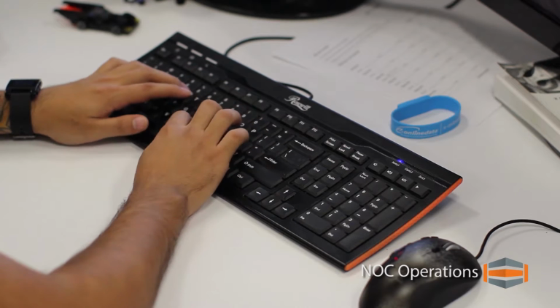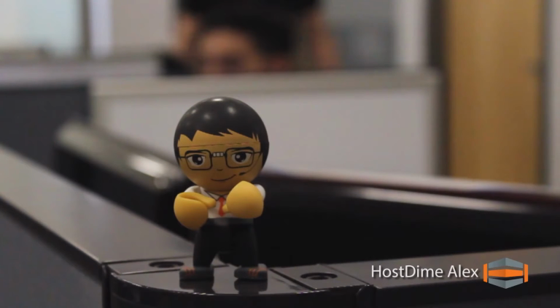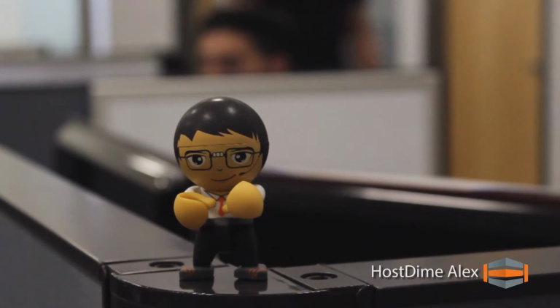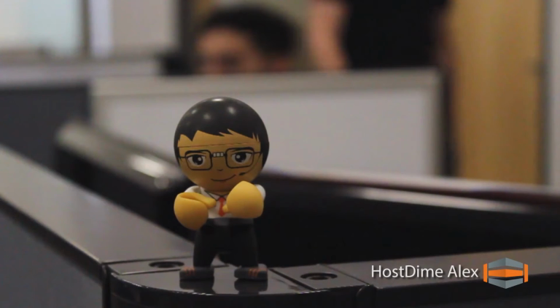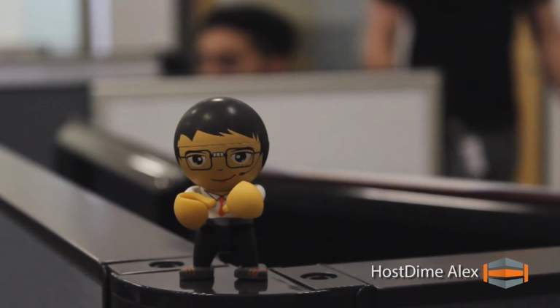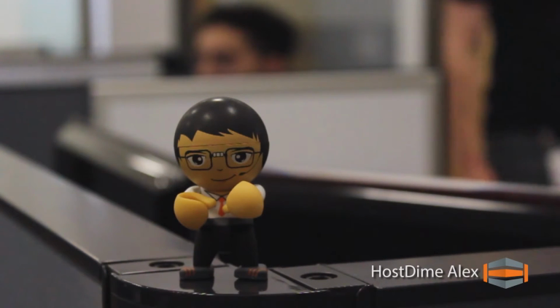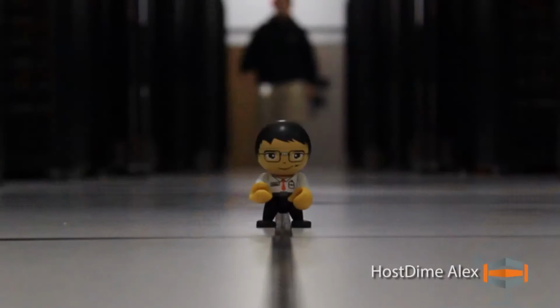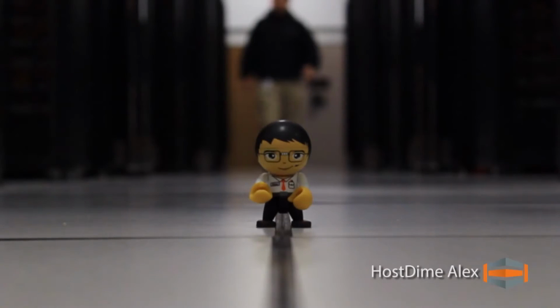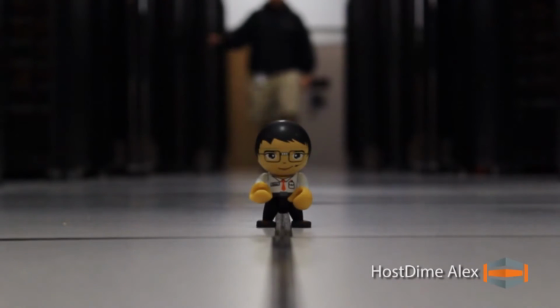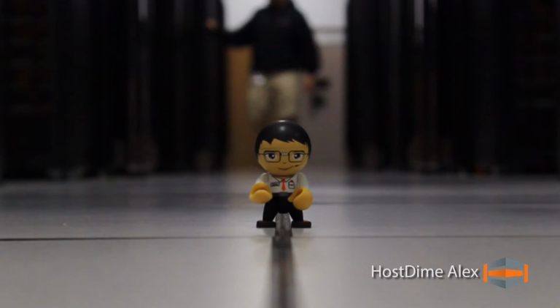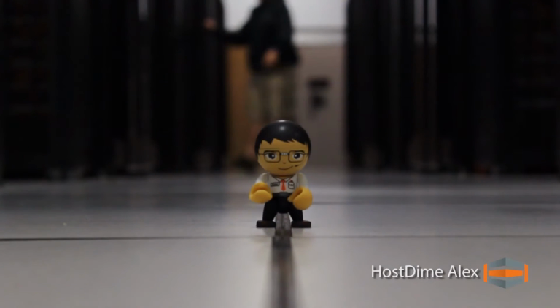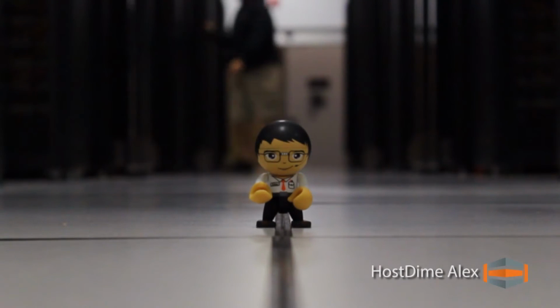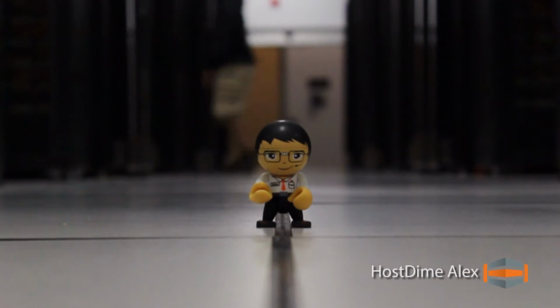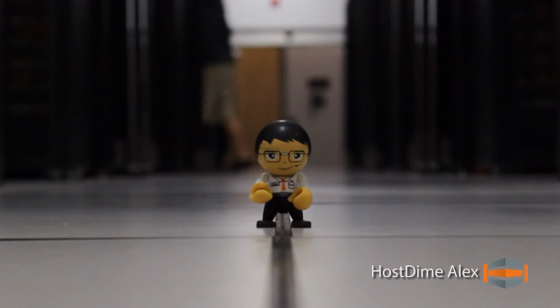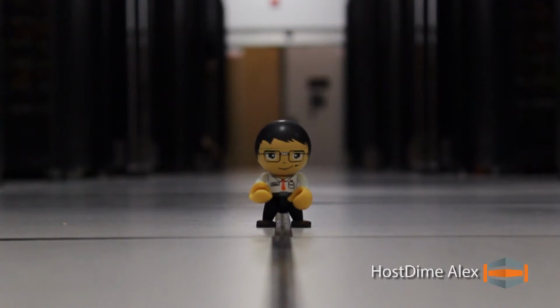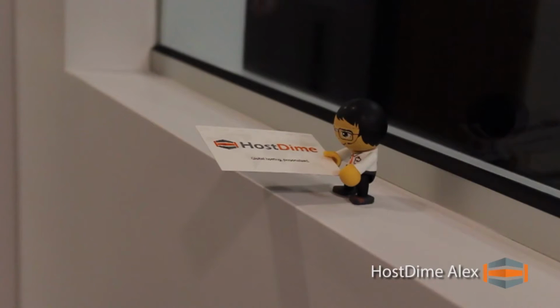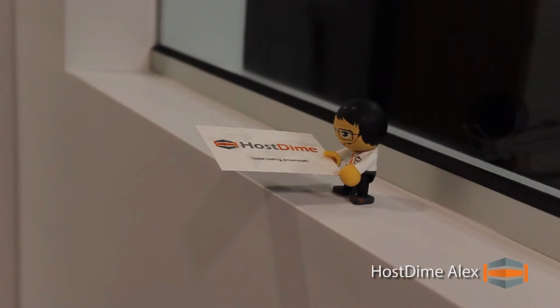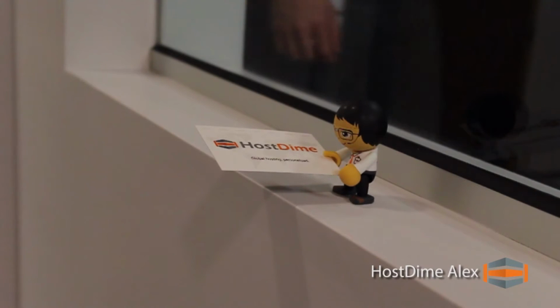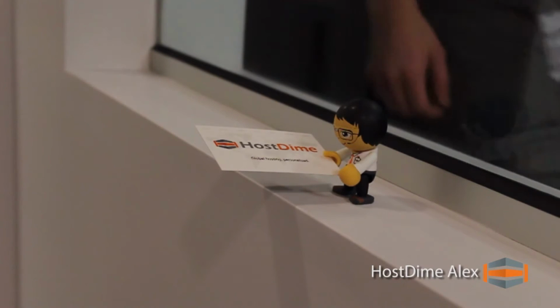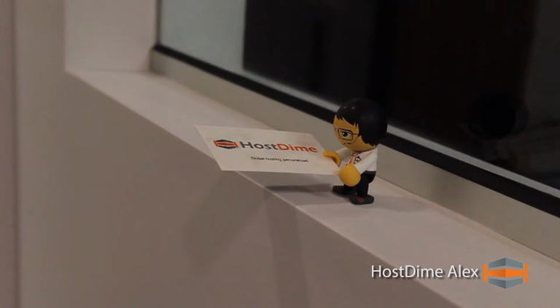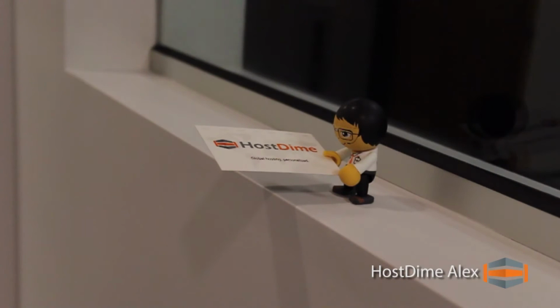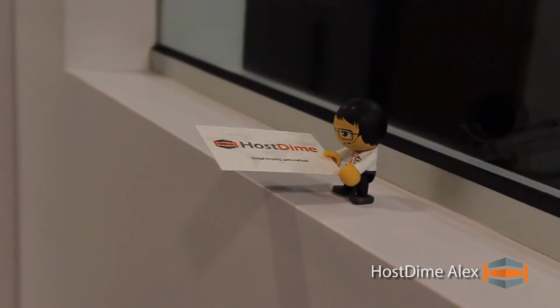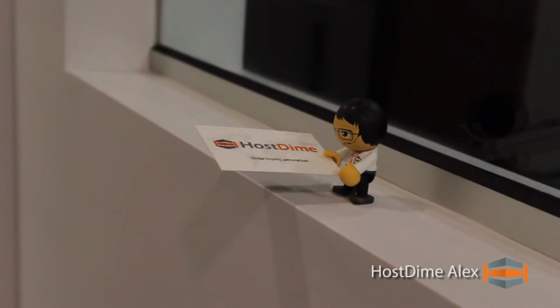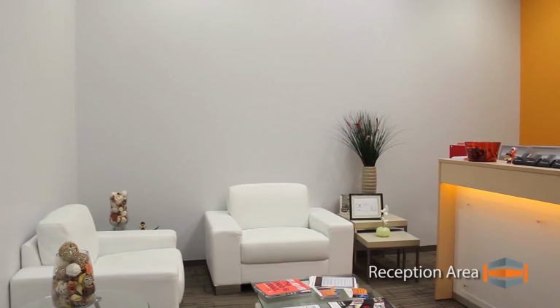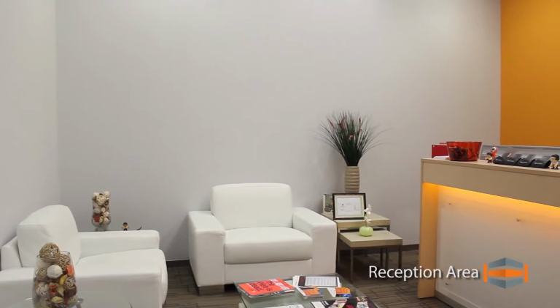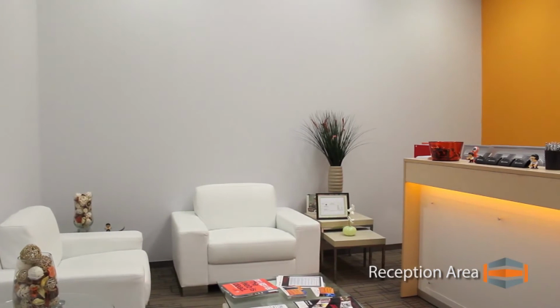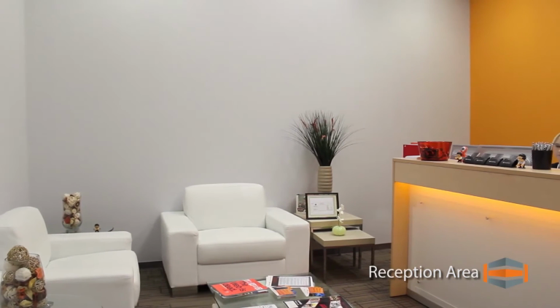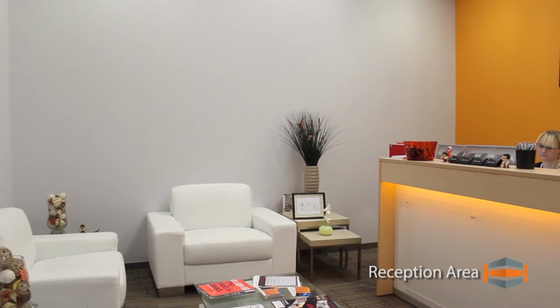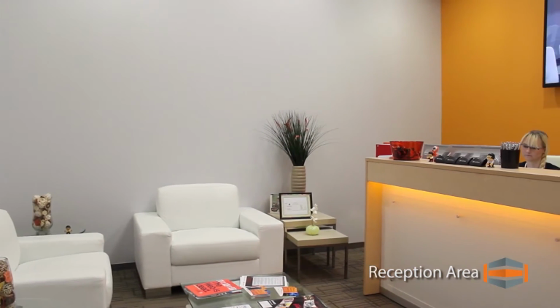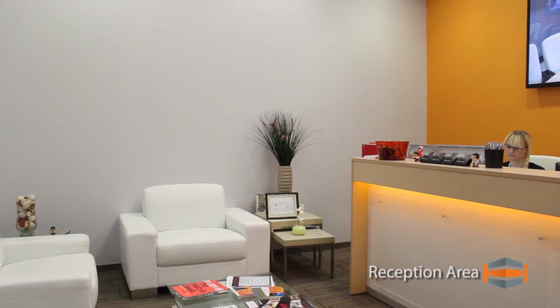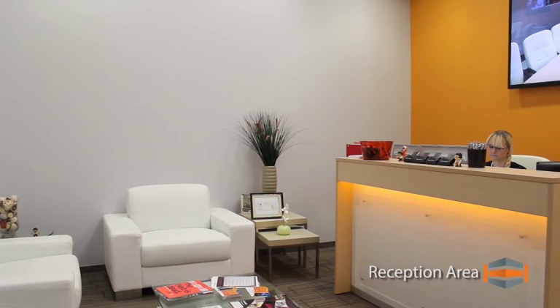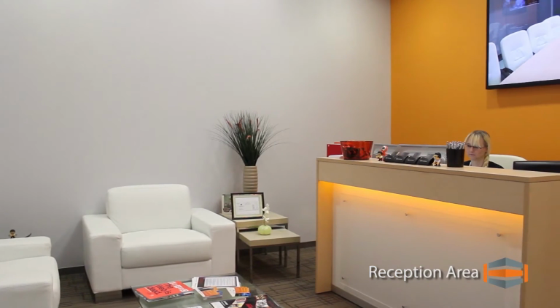And here's Hosteim Alex, our mascot and your liaison to unmatched technical support. Co-location clients have specialized access to our facility.